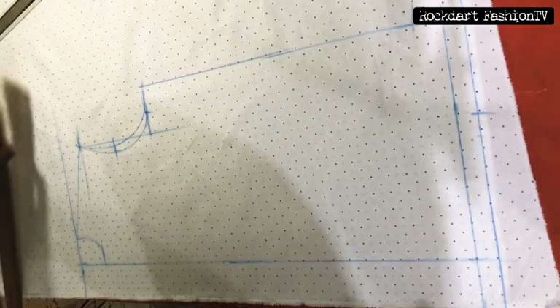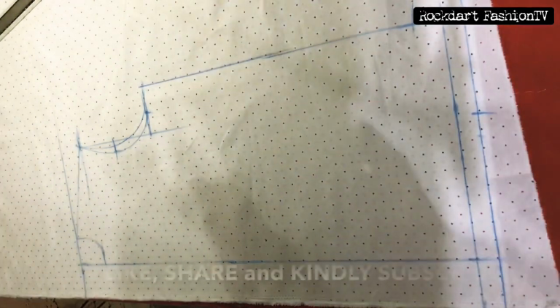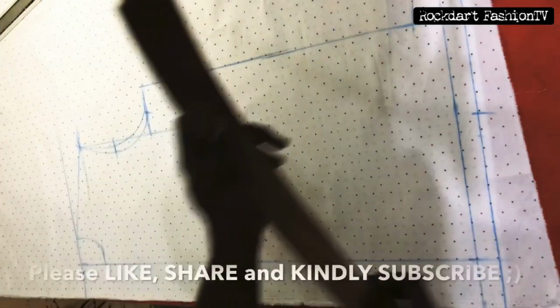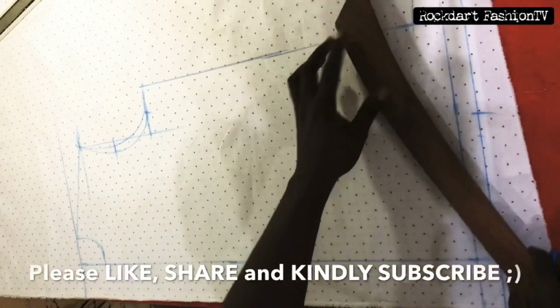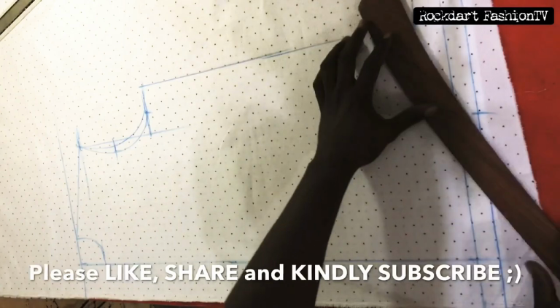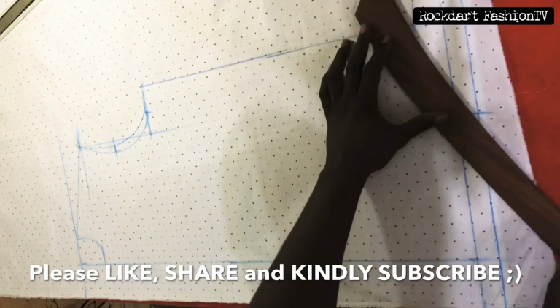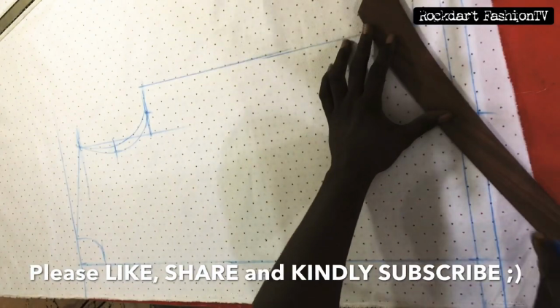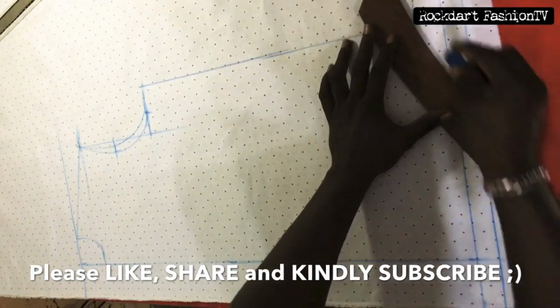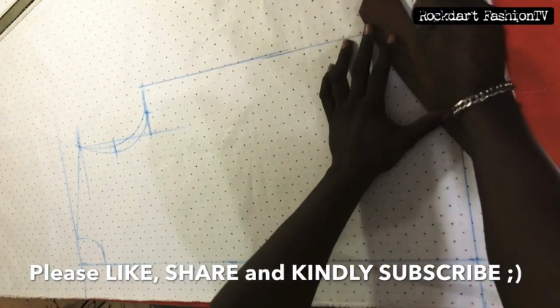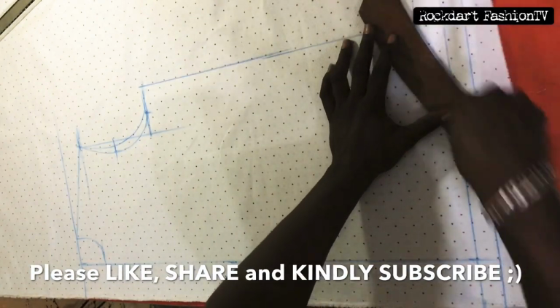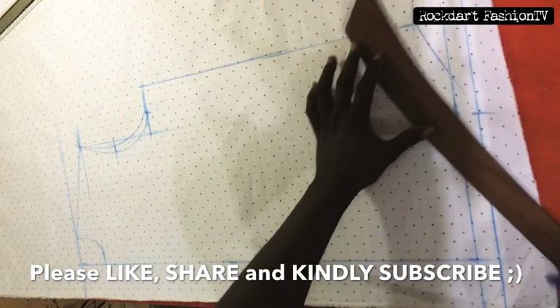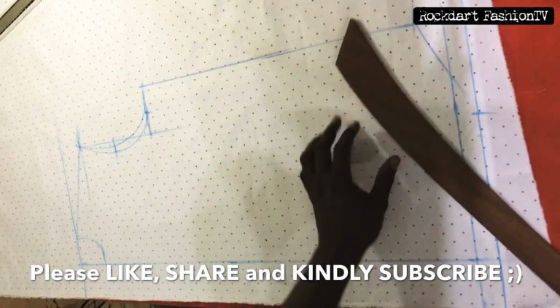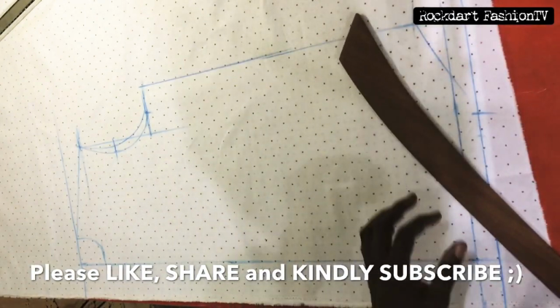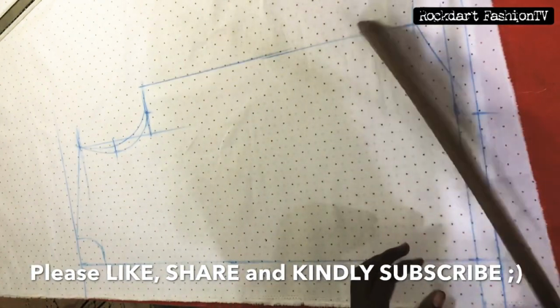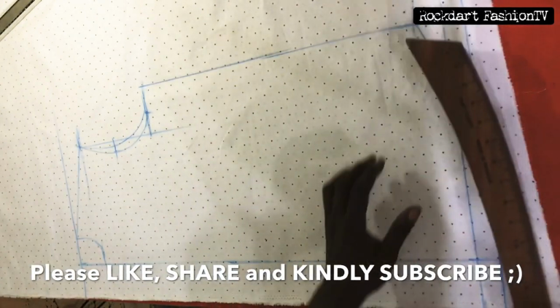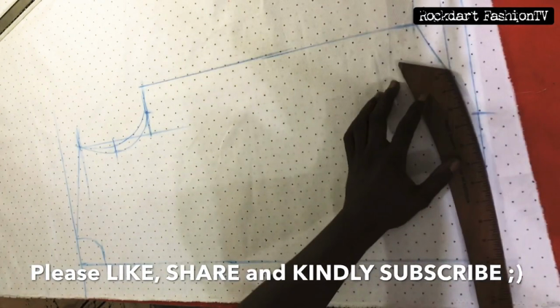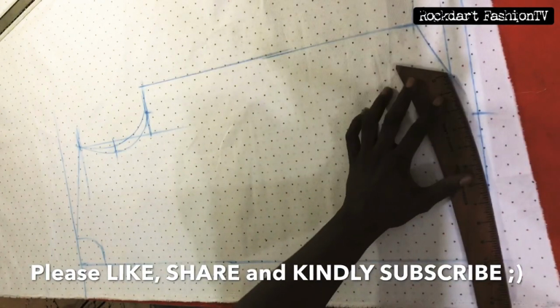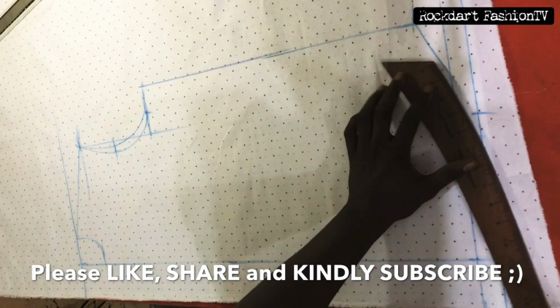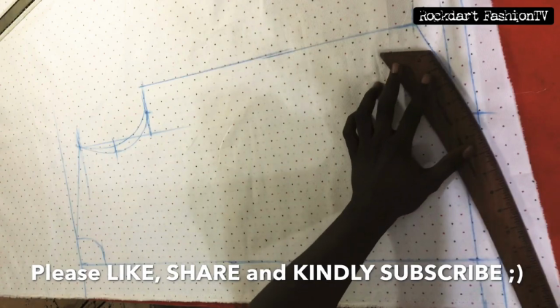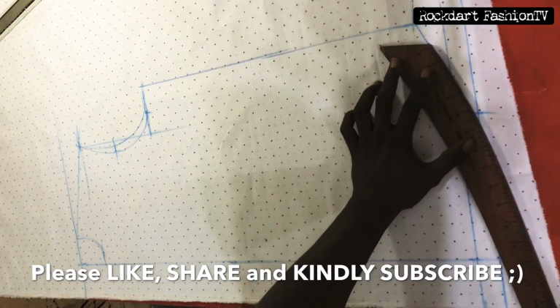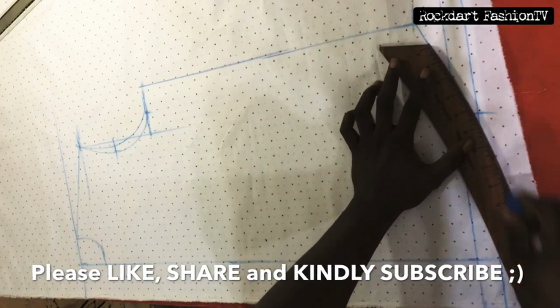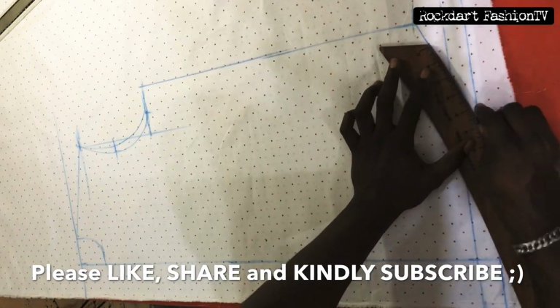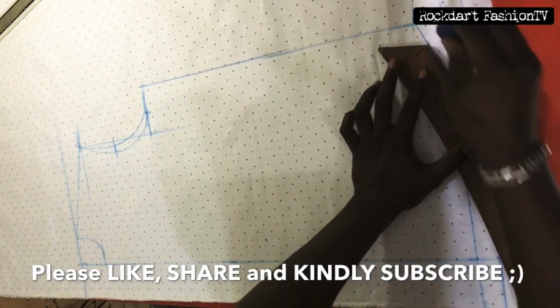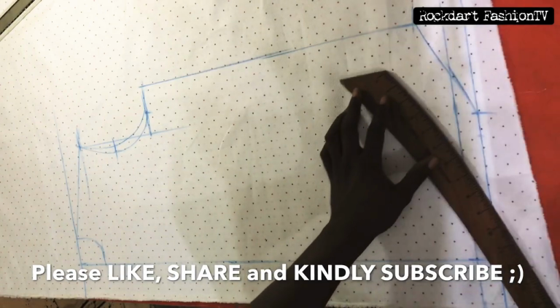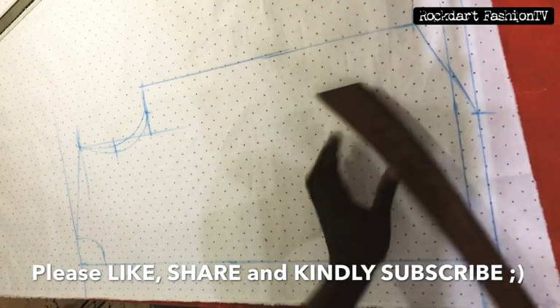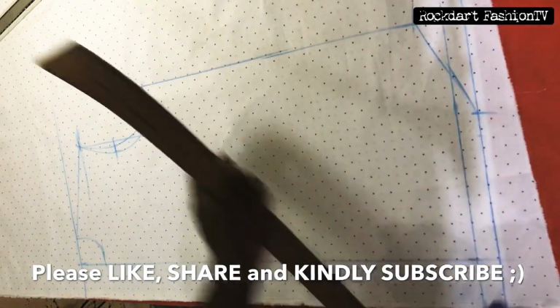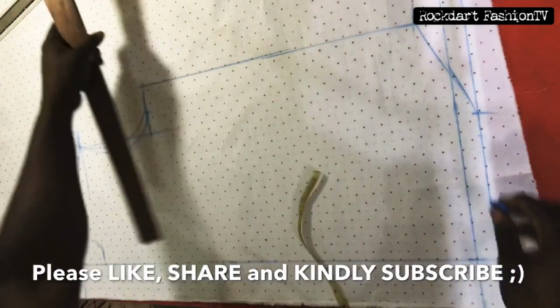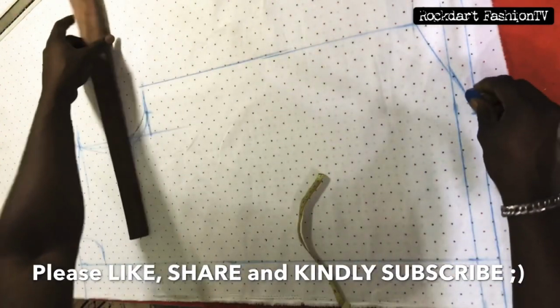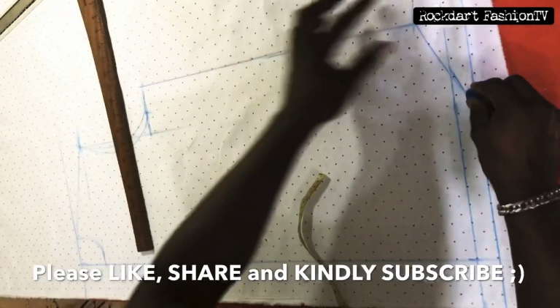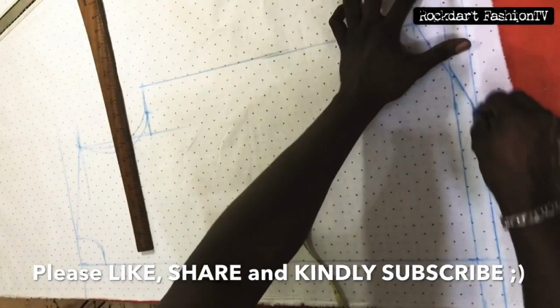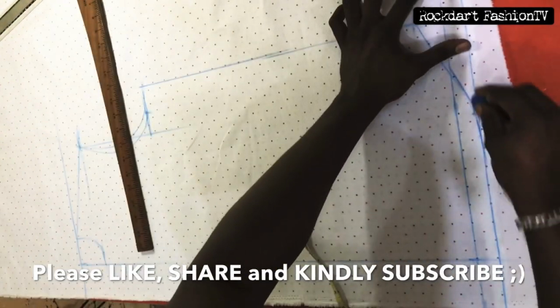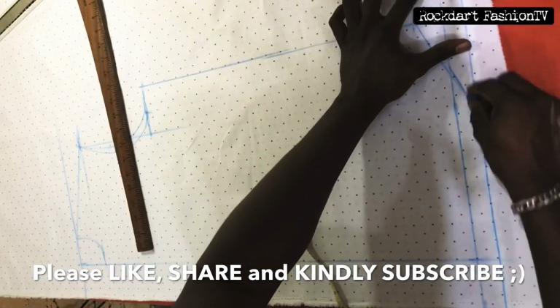If the video has been helpful, please like, share, and kindly subscribe so you get notified whenever I upload new videos. Thank you.